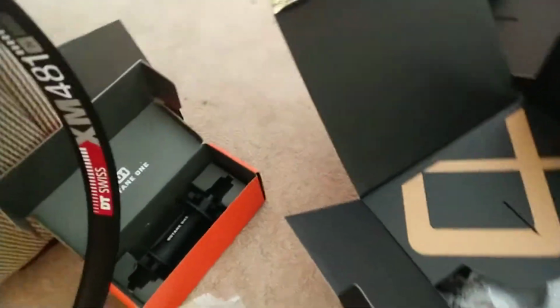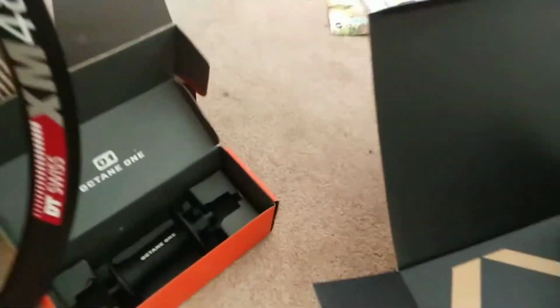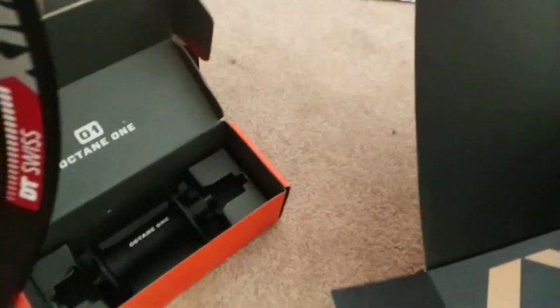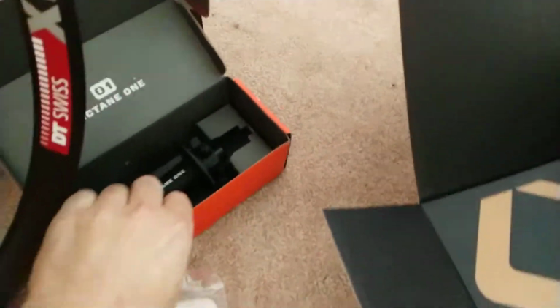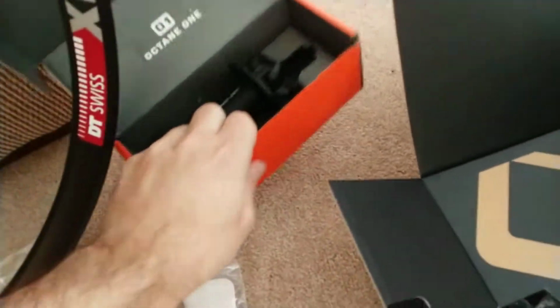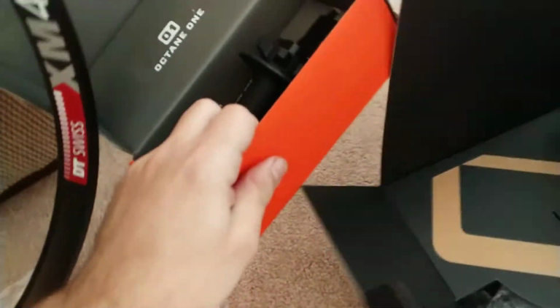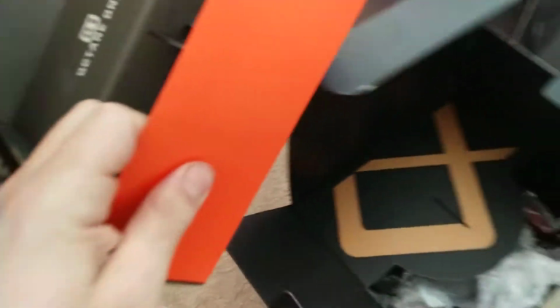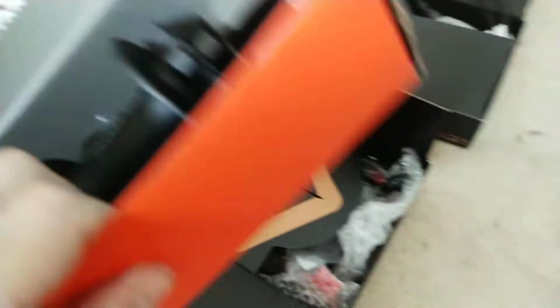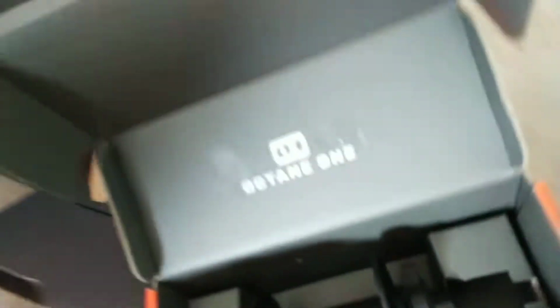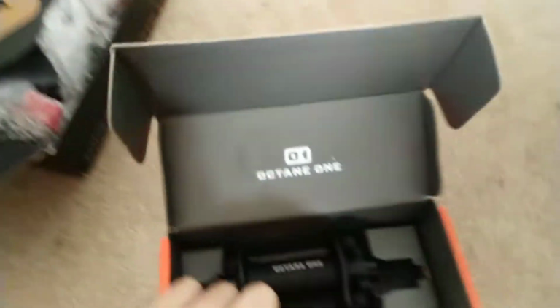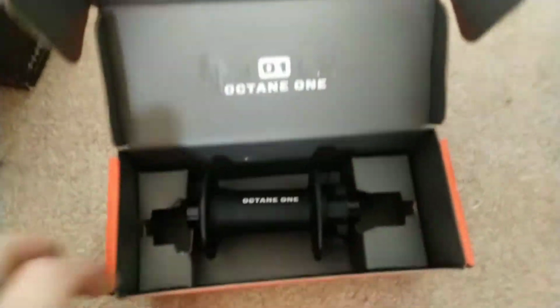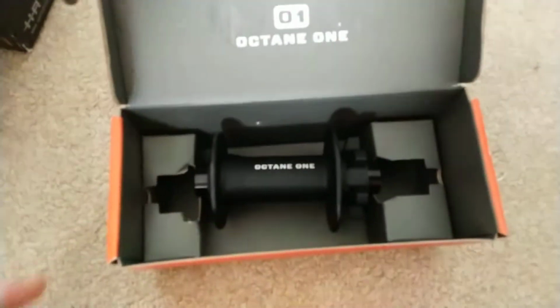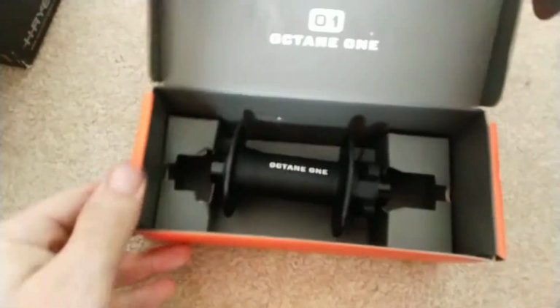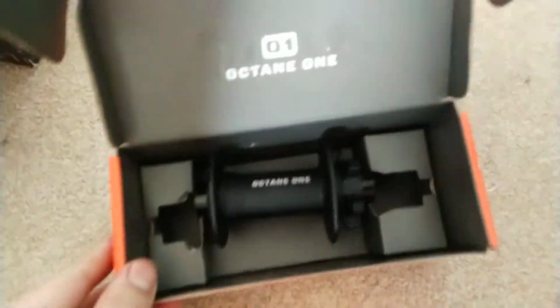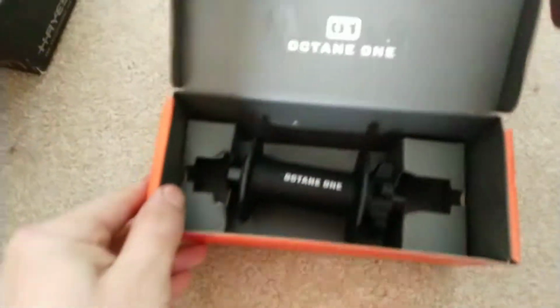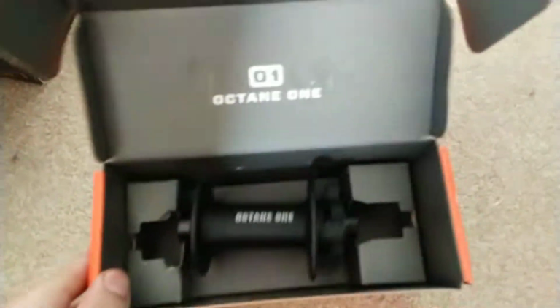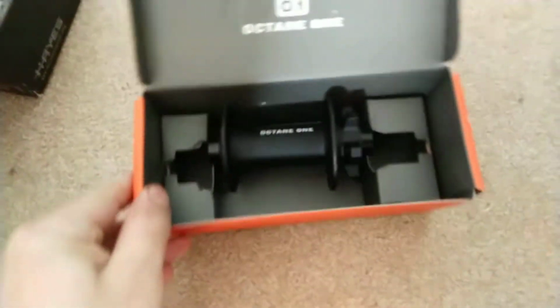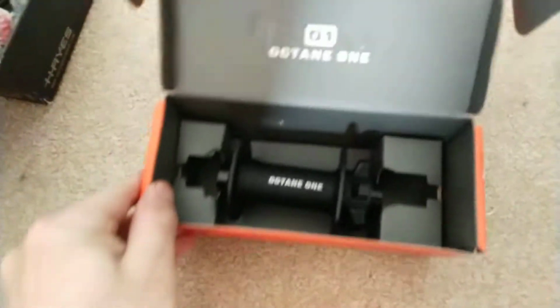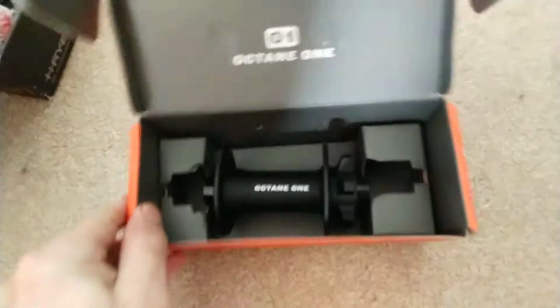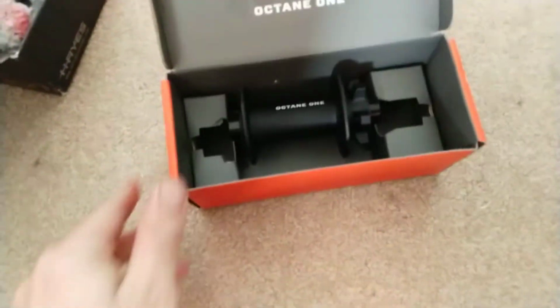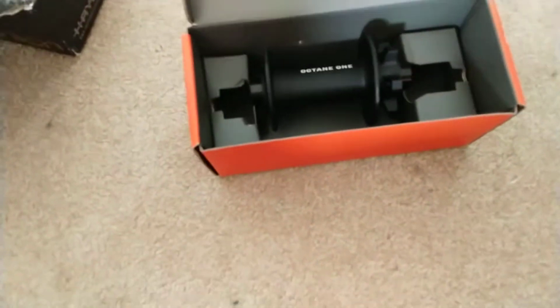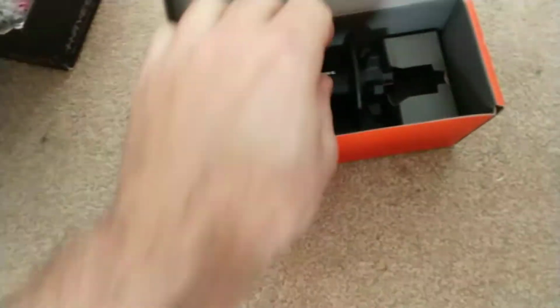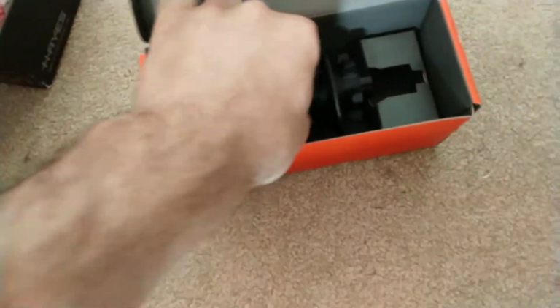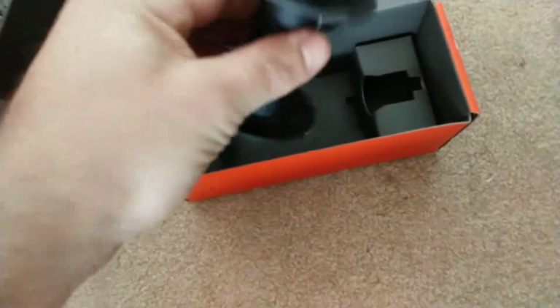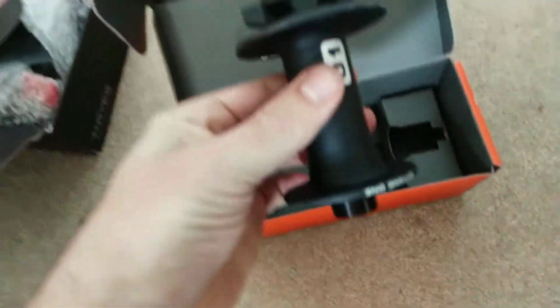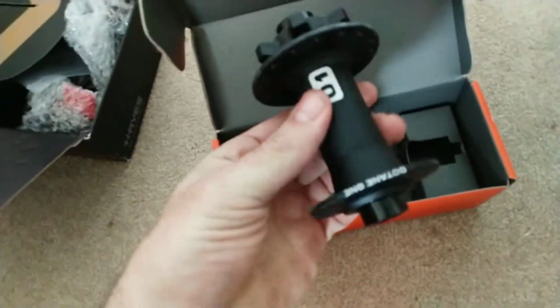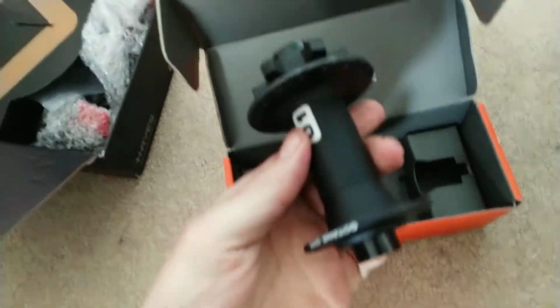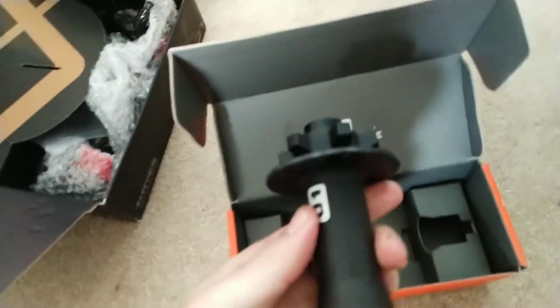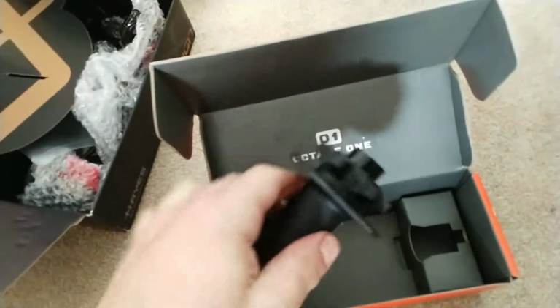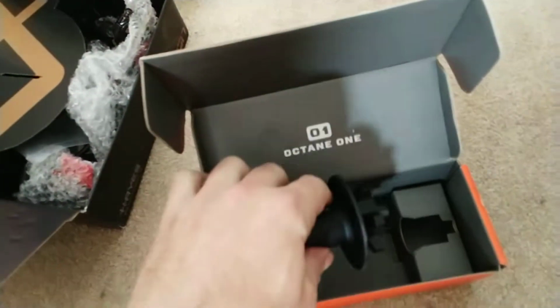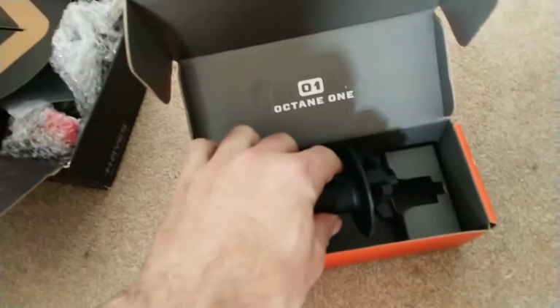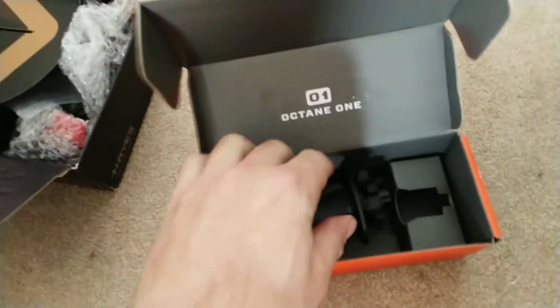The hub that I ordered too — this is not the right box for it. This is for a rear hub, not a front hub. This has been banging around in the box for 10,000 kilometers.